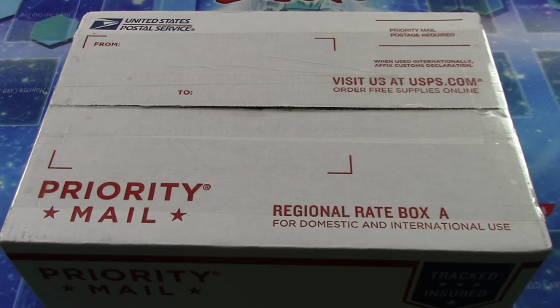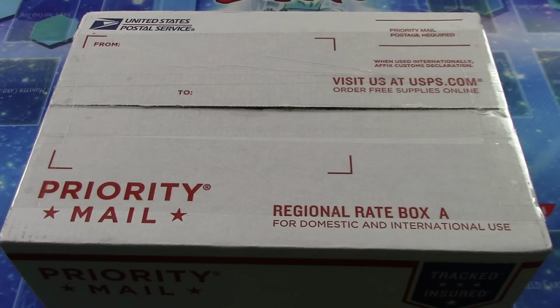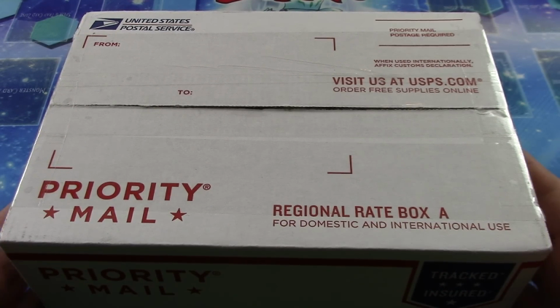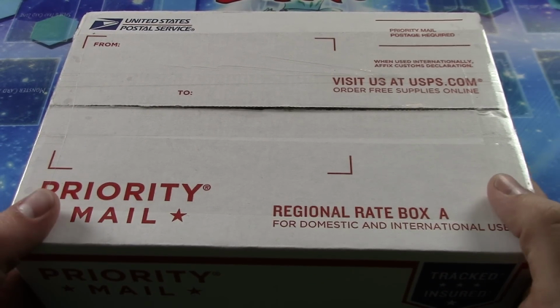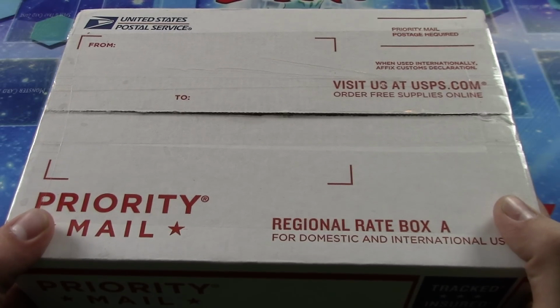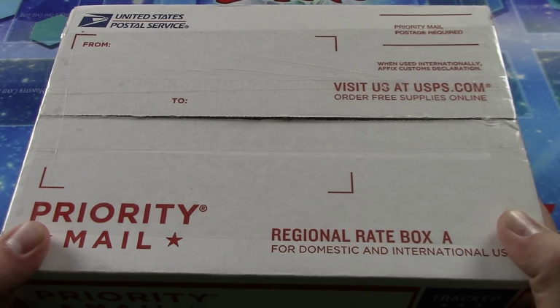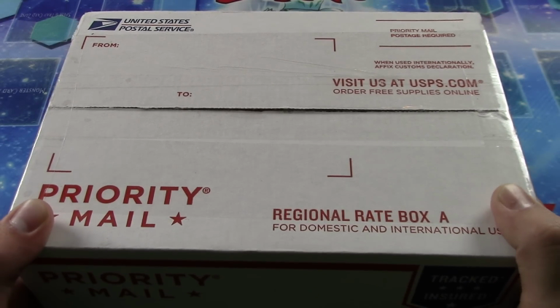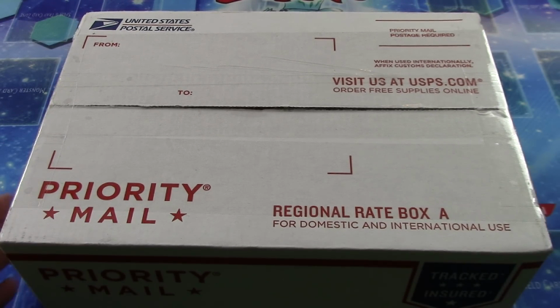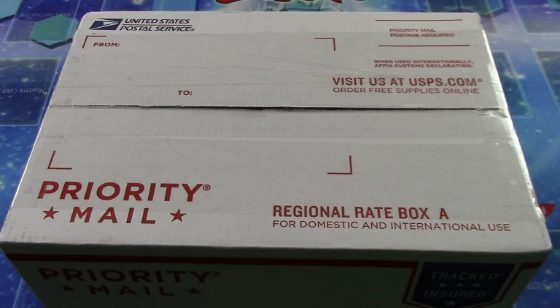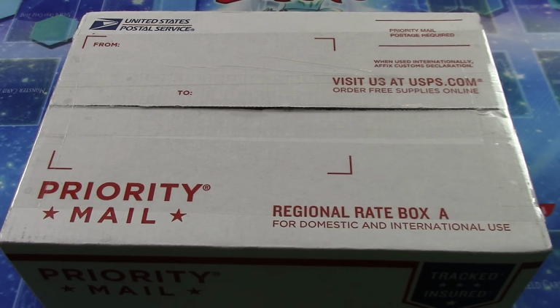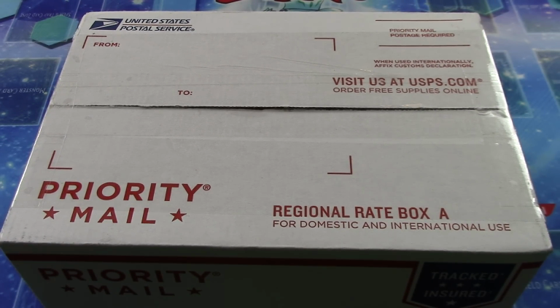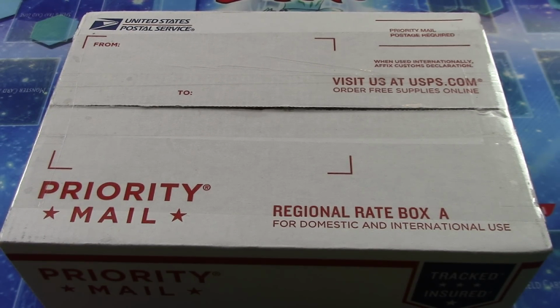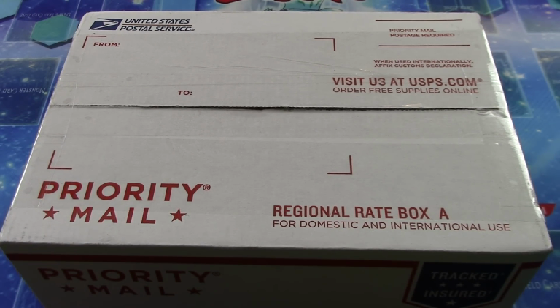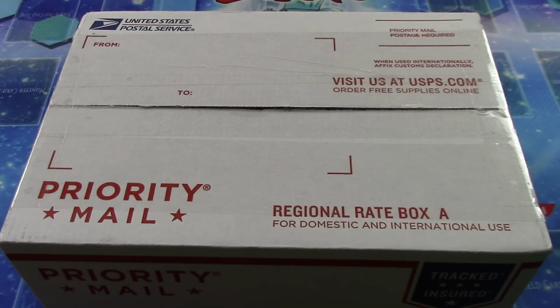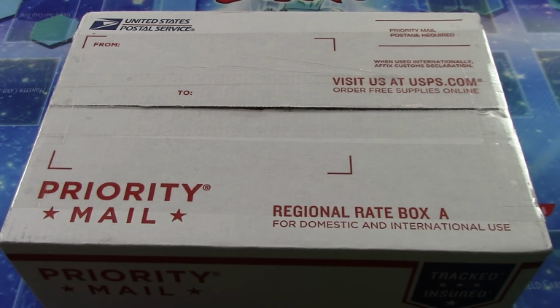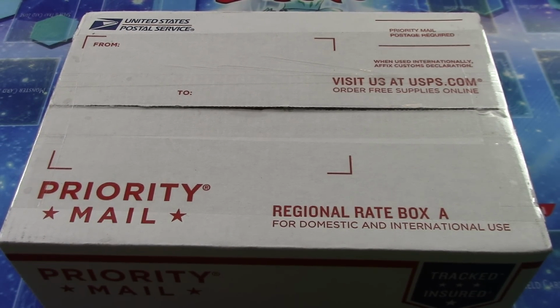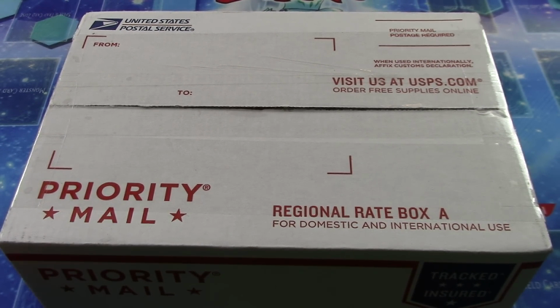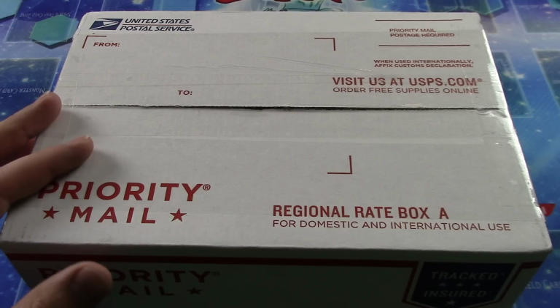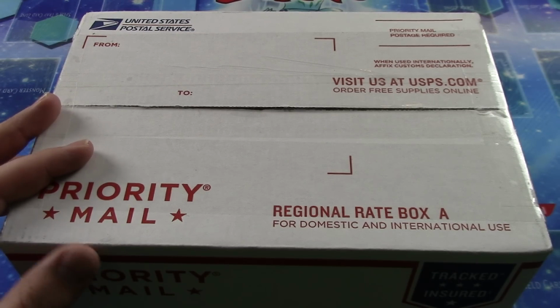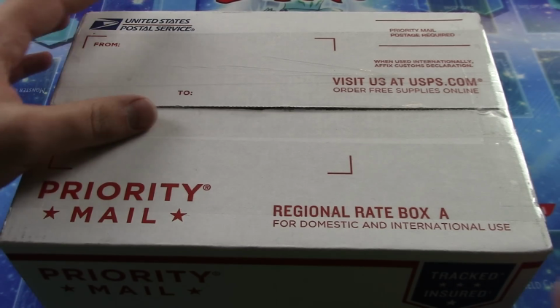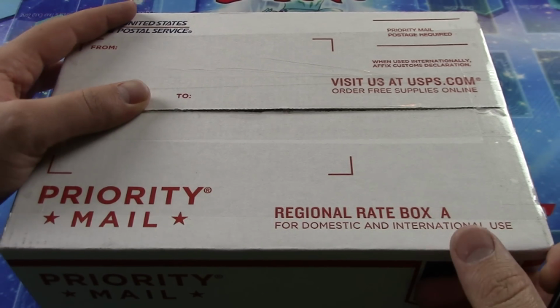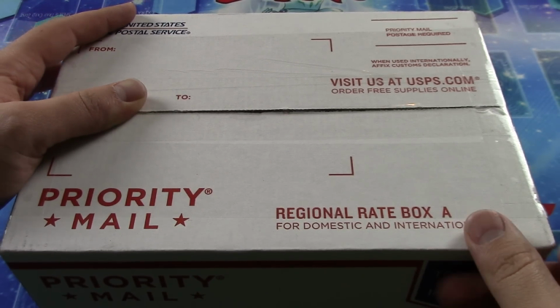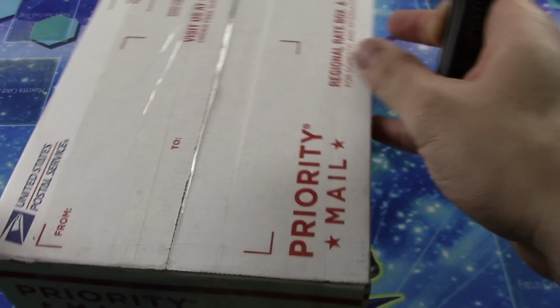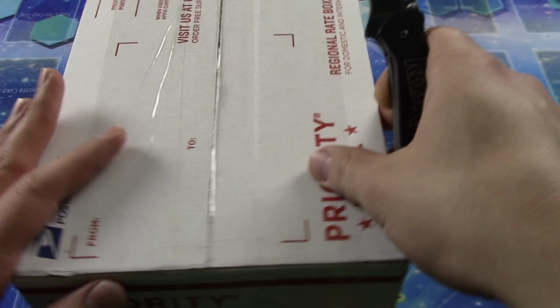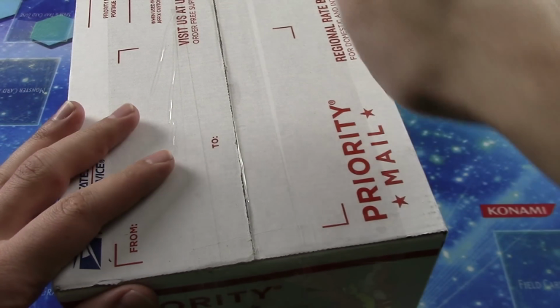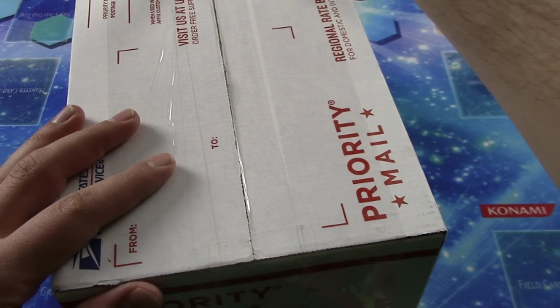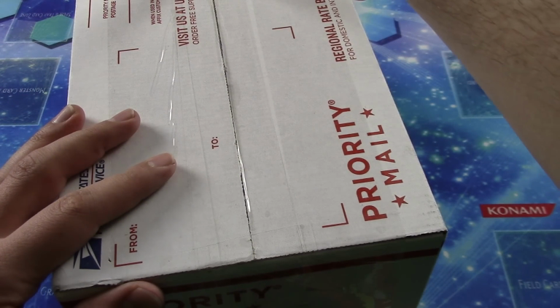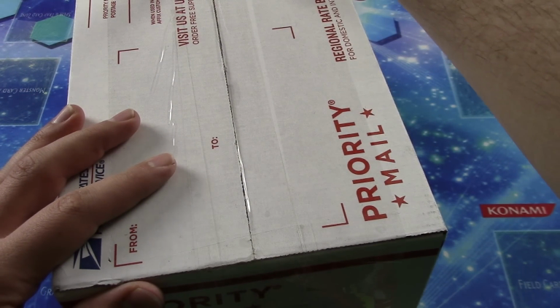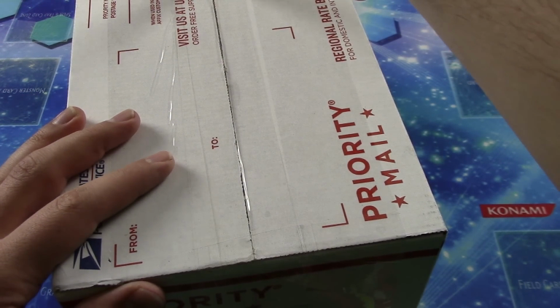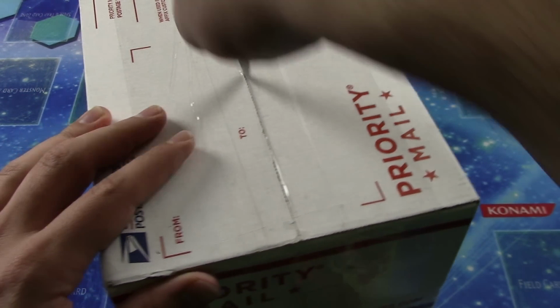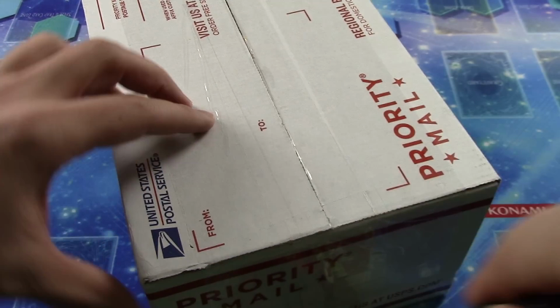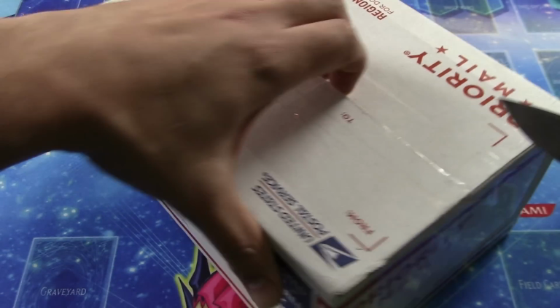Hidji Pajabi here, gonna be doing an opening of a collection I received in the middle of the day from one of my friends and teammates. He decided to sell some of his cards off to me, so we're gonna be cracking this open to check it all out. If you enjoy this video, please post a comment below, like and subscribe for more, and on that we're gonna get cracking.